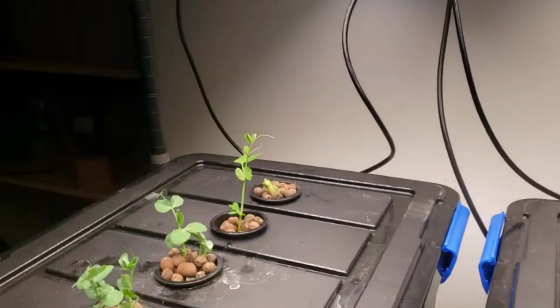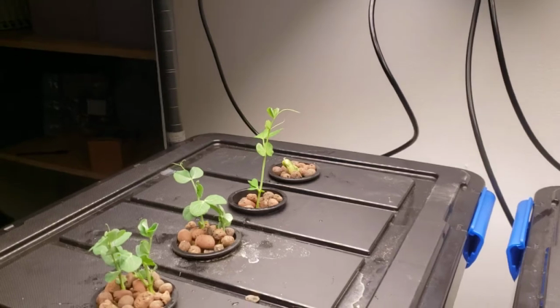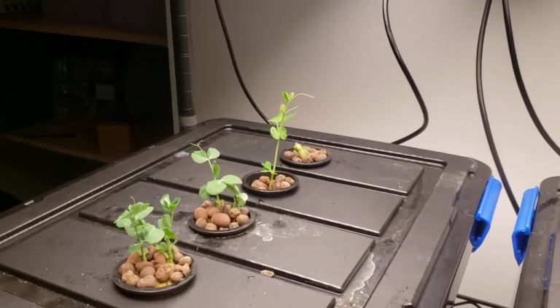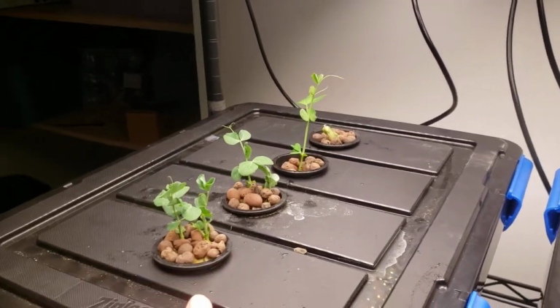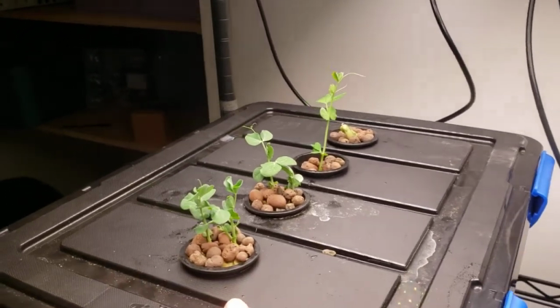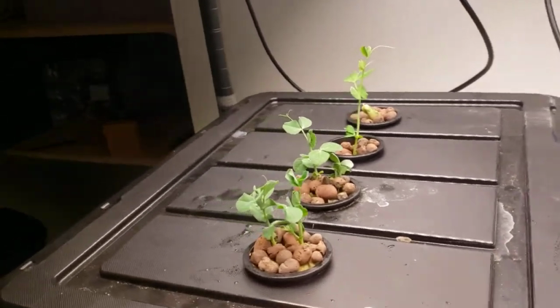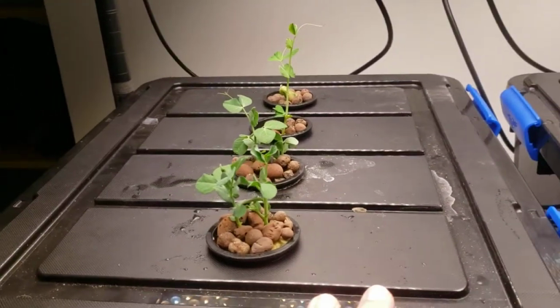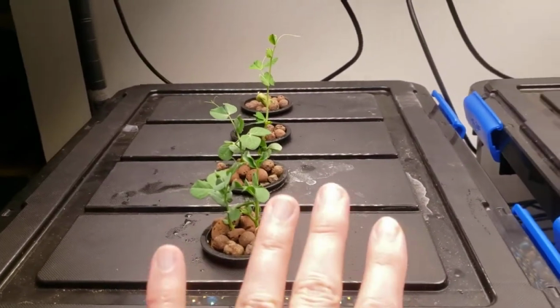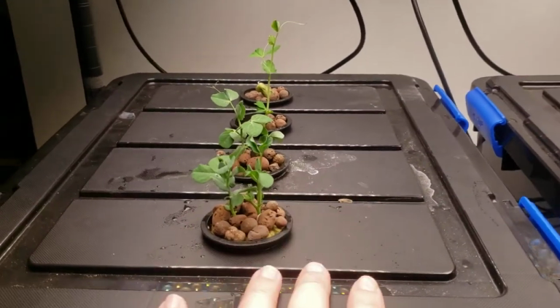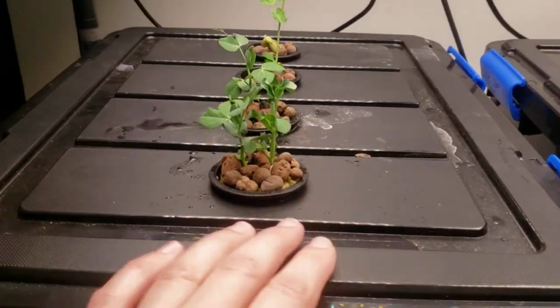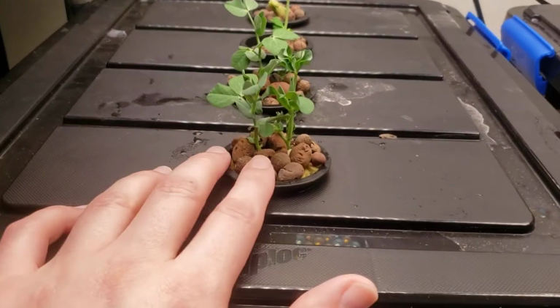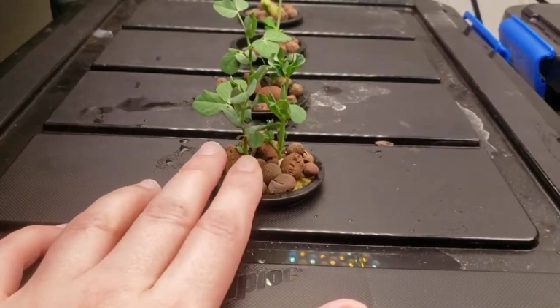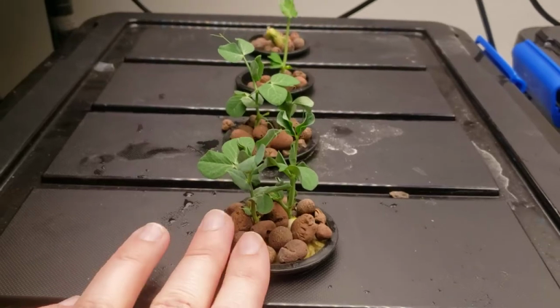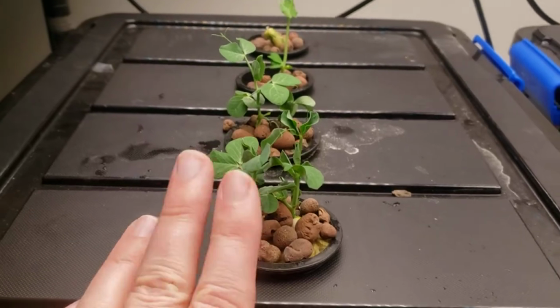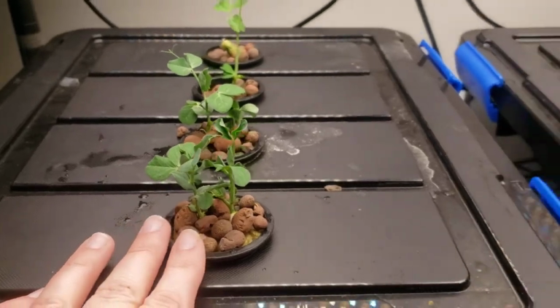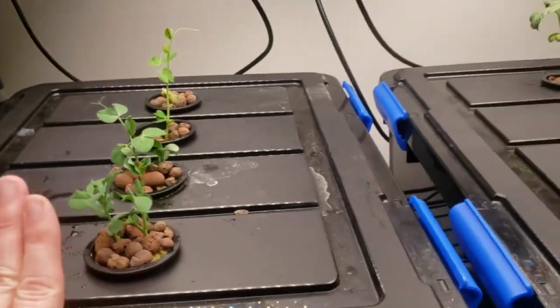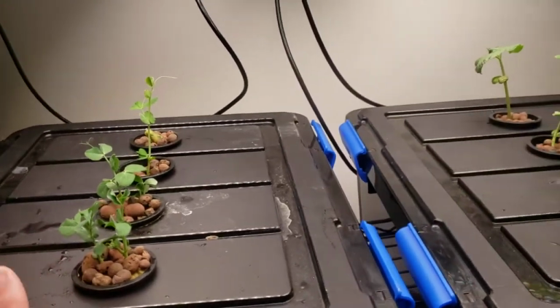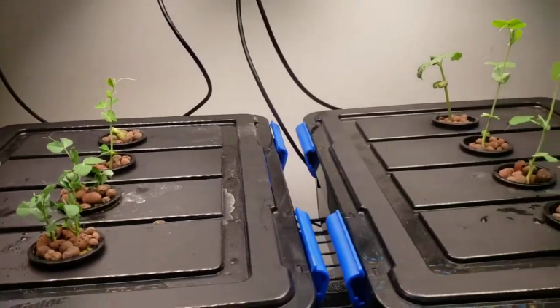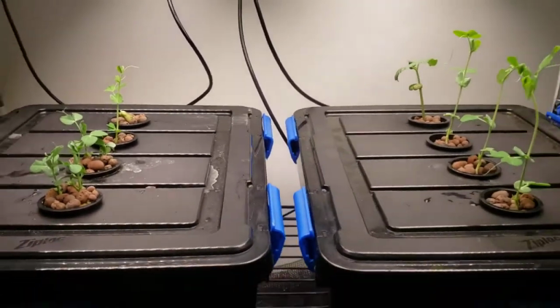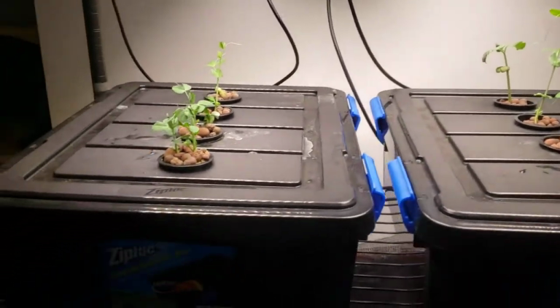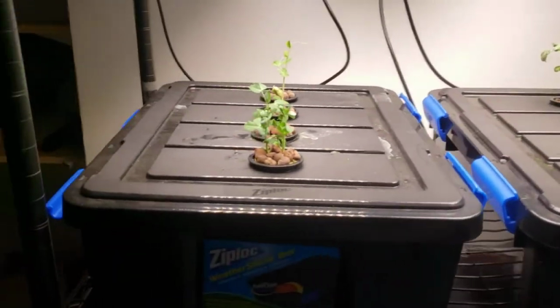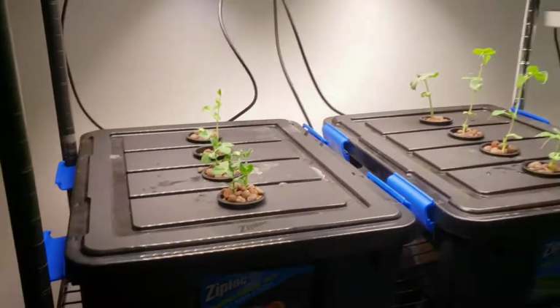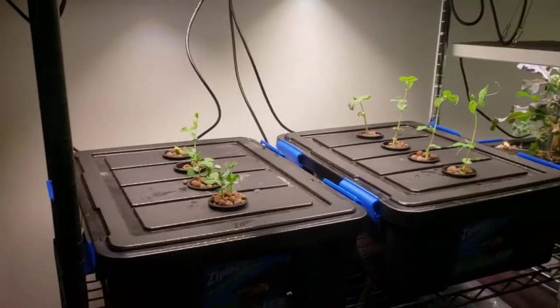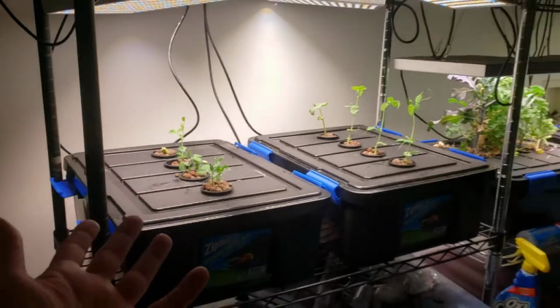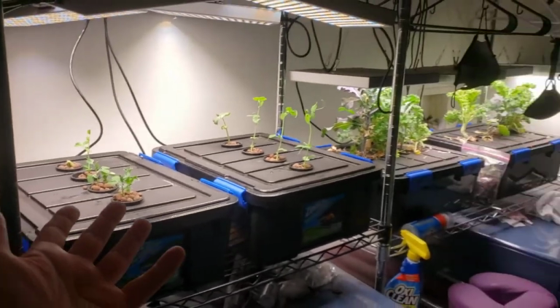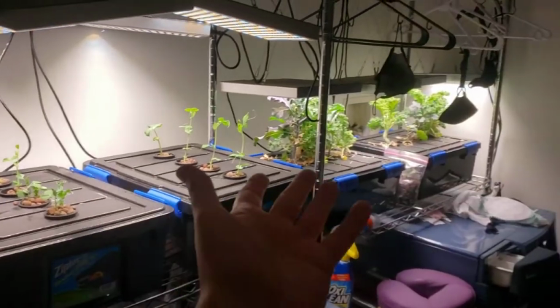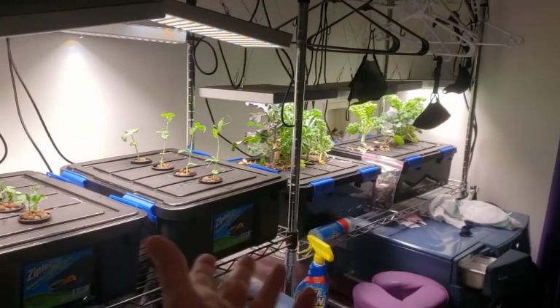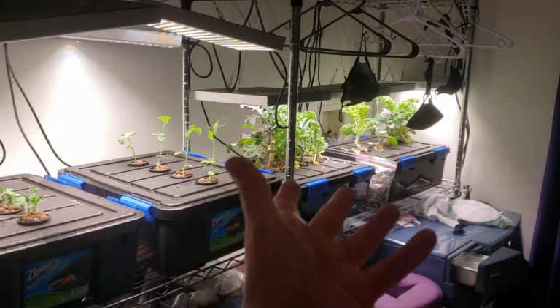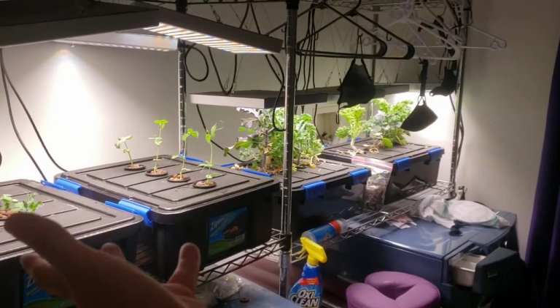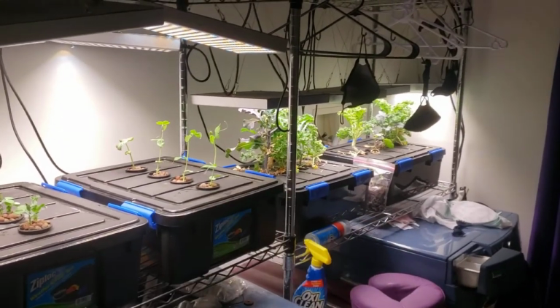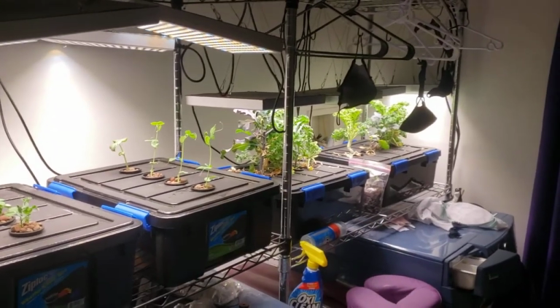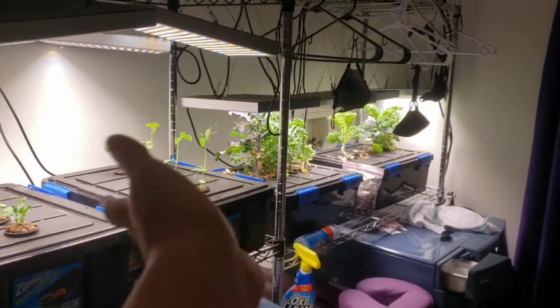Same thing over here, though these plants are a little more runty, so hopefully they grow. I actually doubled up on a couple of these because I had extra plants and I don't like to waste plants. The idea being that we took up what was kind of just wasted space.